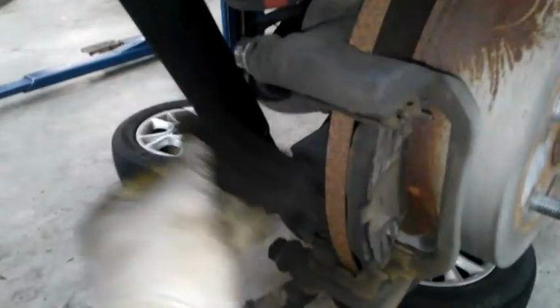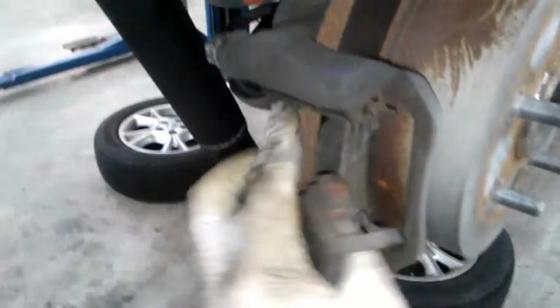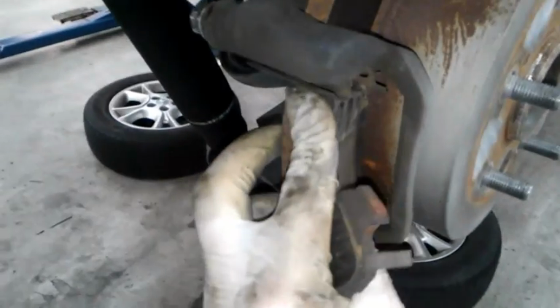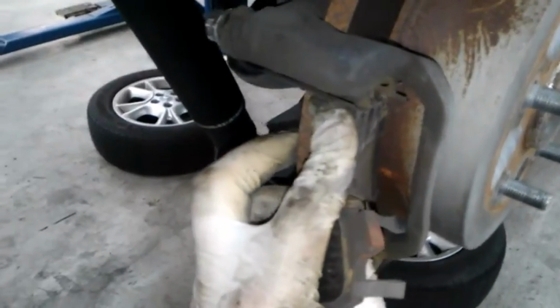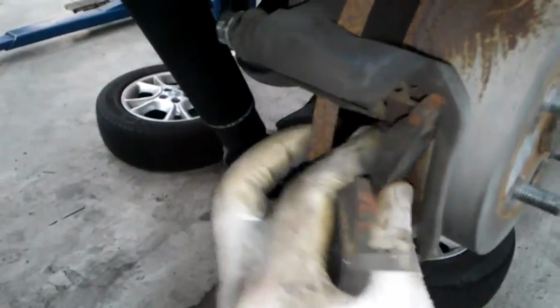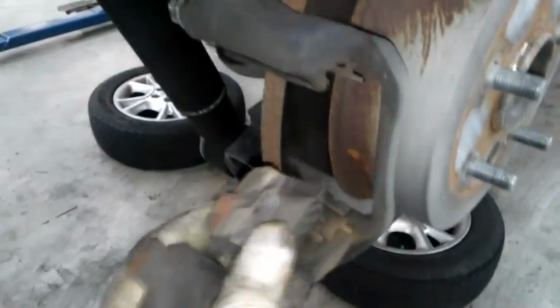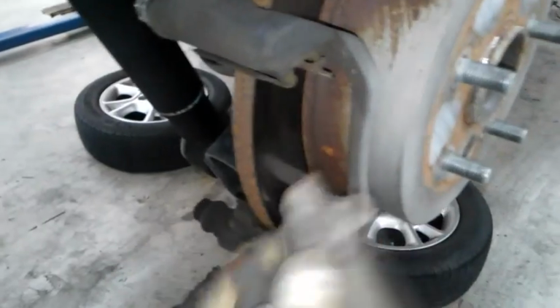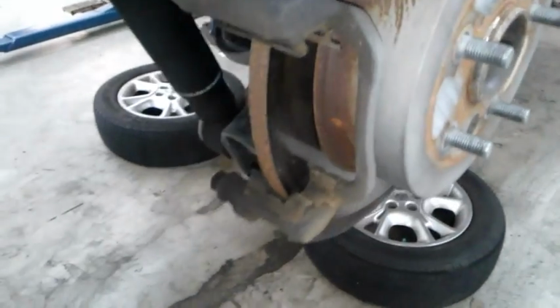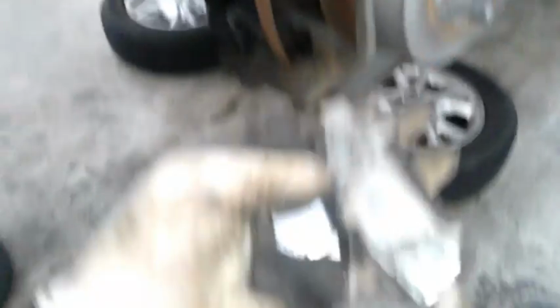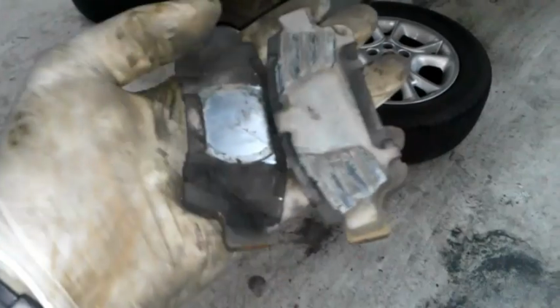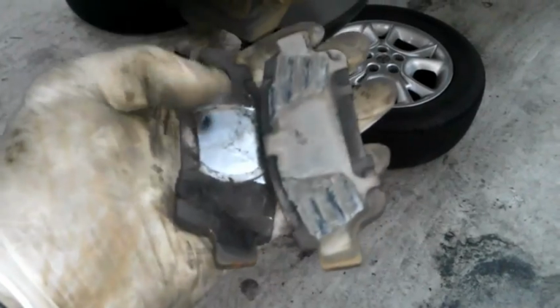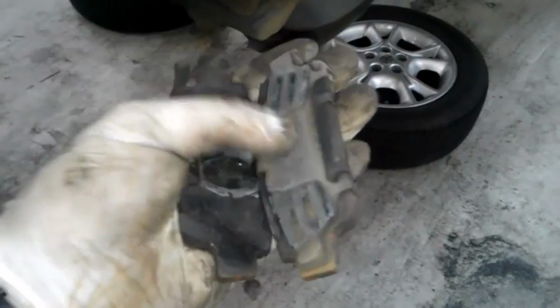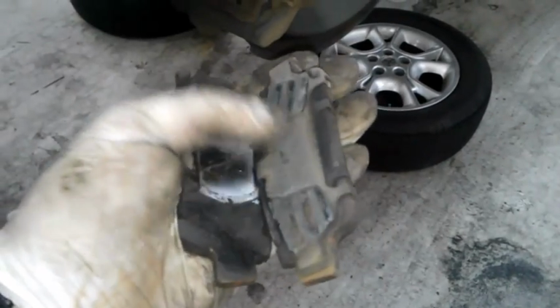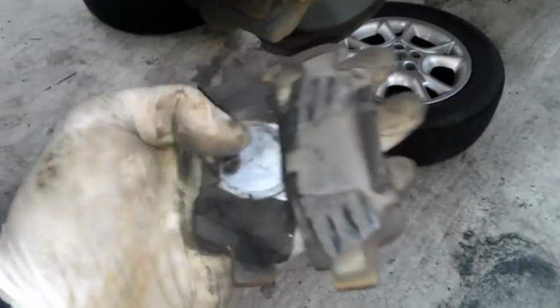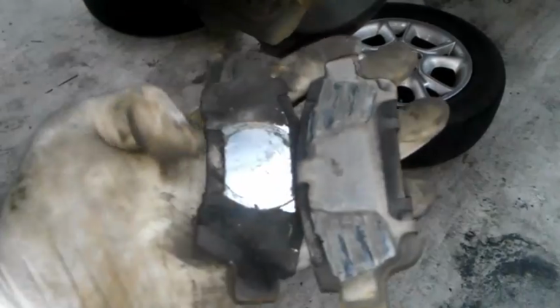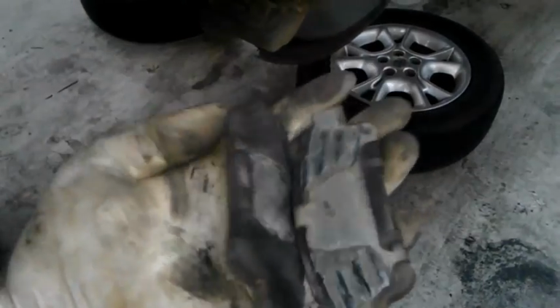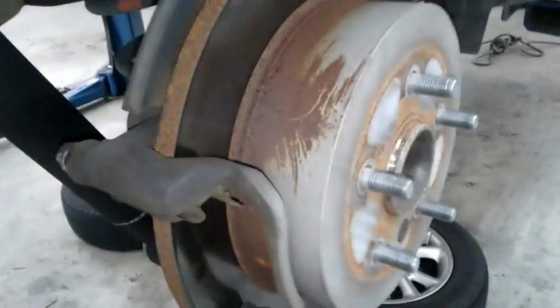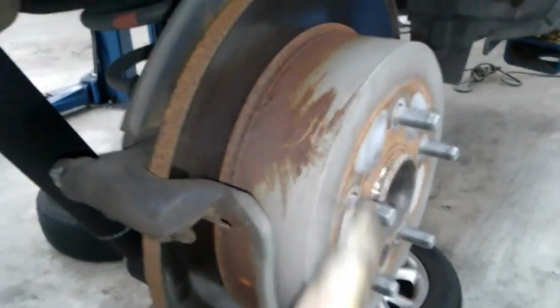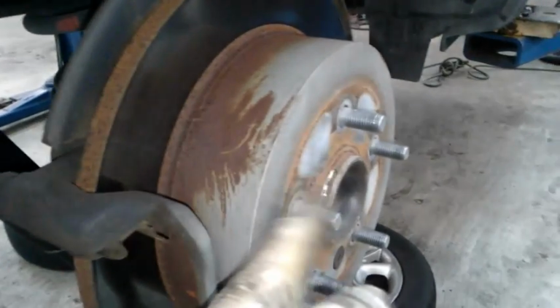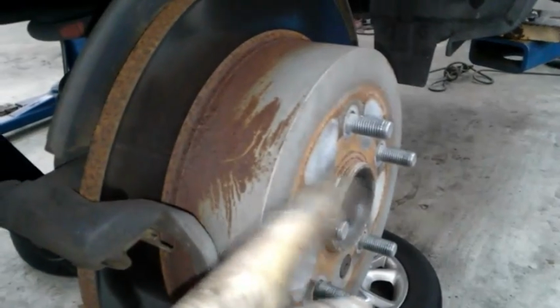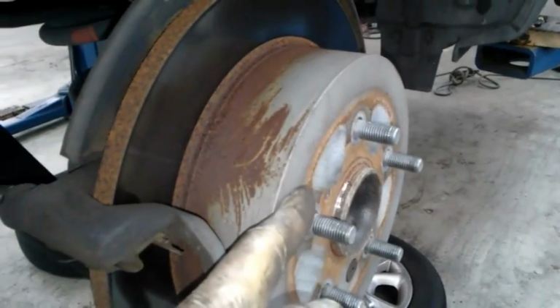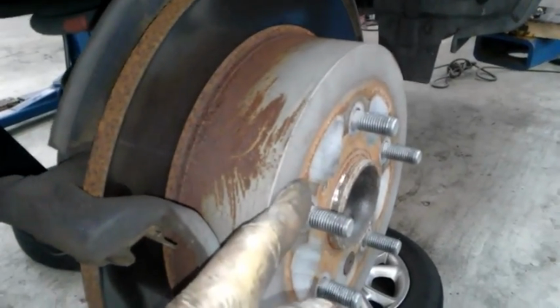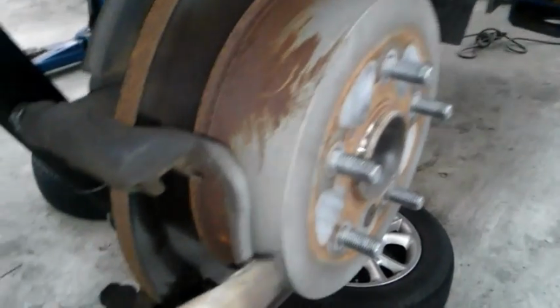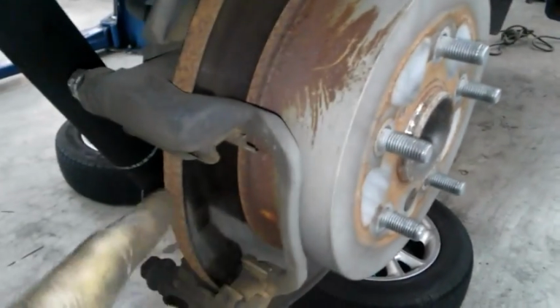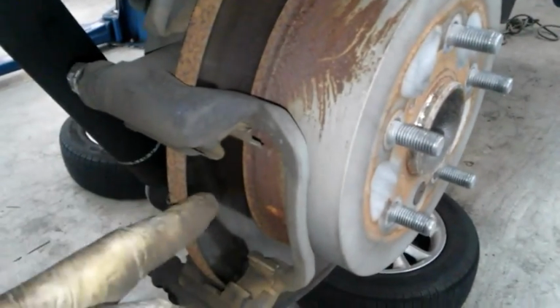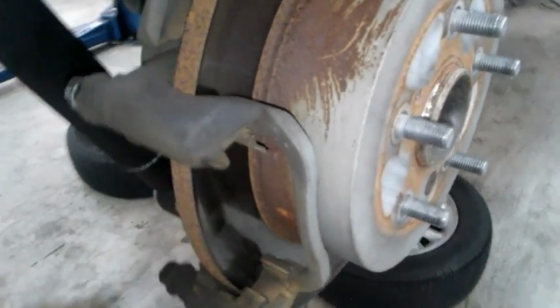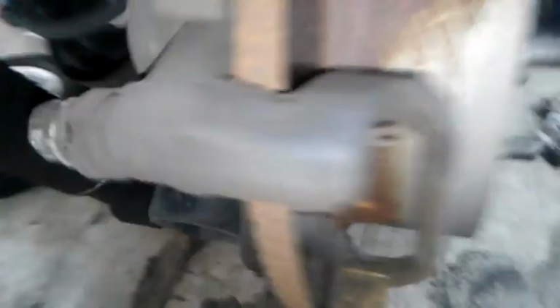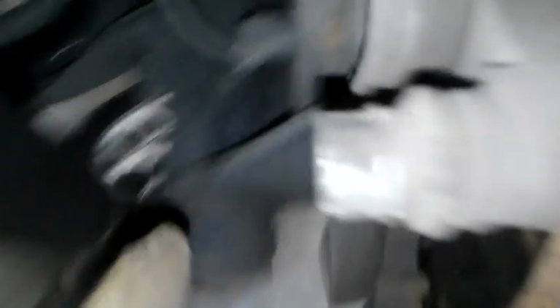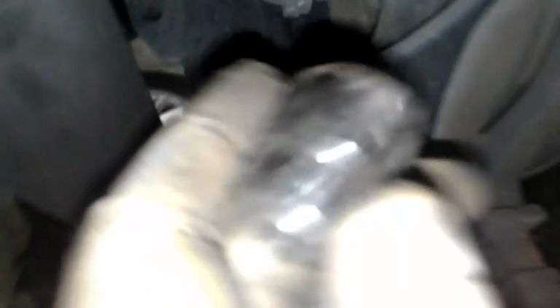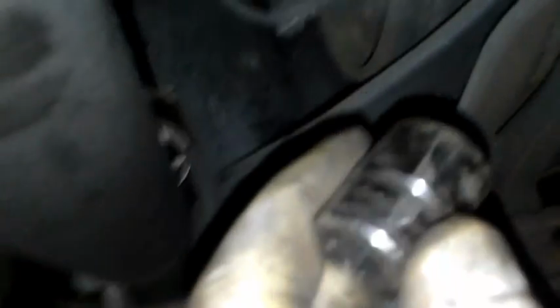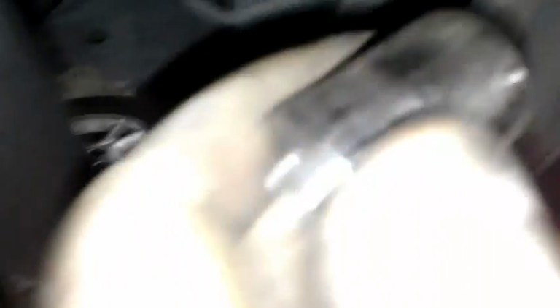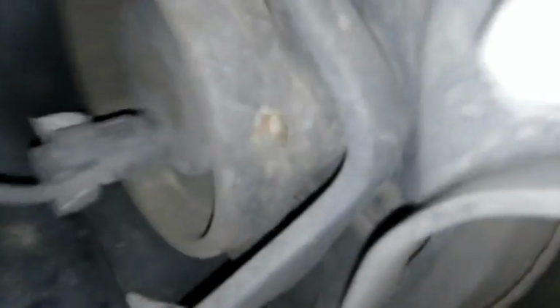I'm going to slide these pads out. Here's the pads — these are OEM pads, they have OEM shims, so I'm going to reuse those. I'm doing the rotor — taking the rotor off. If you're not, you can skip this part. But if you are taking the rotor off, you're going to need a 17 millimeter.